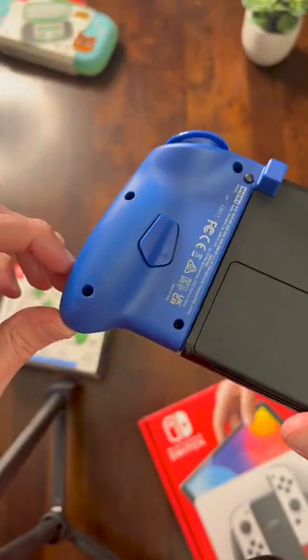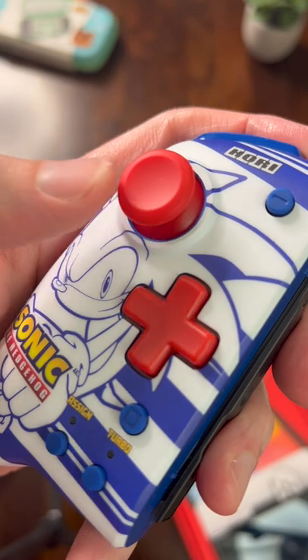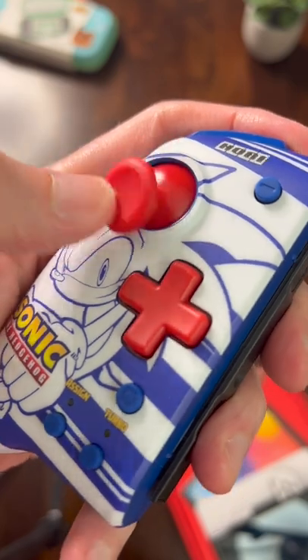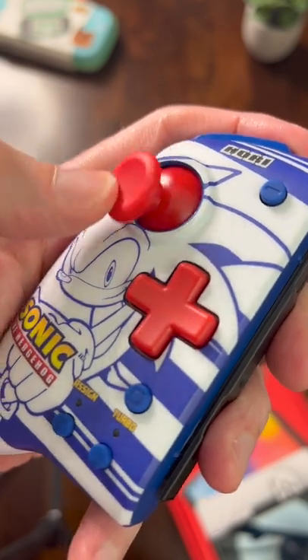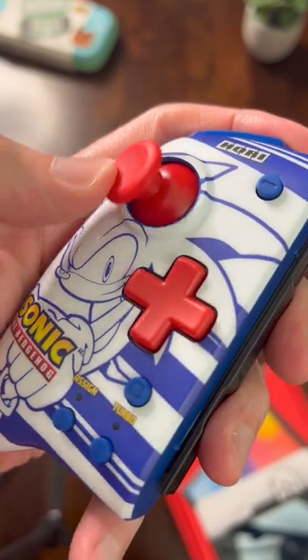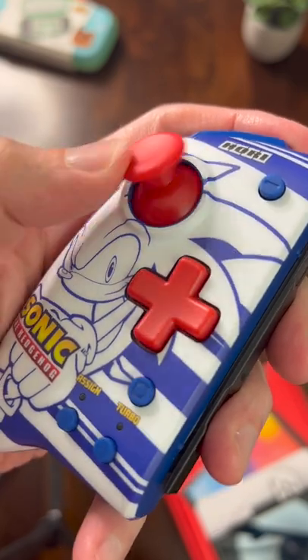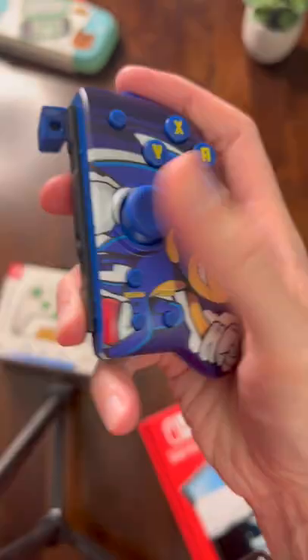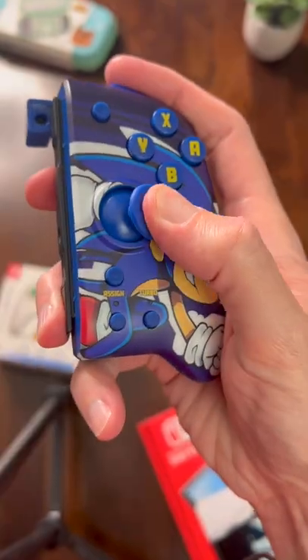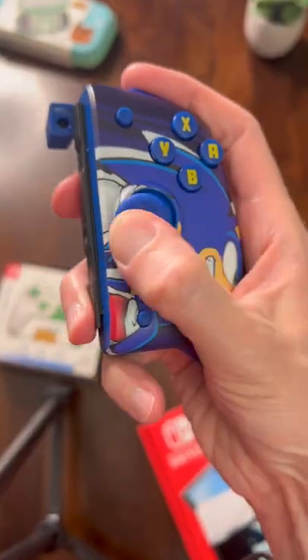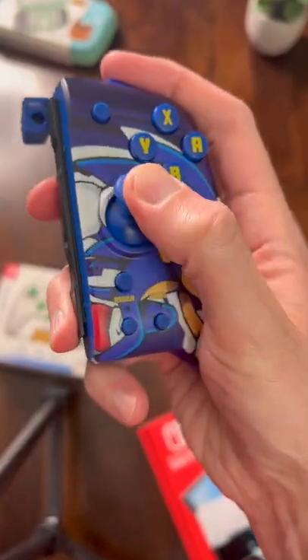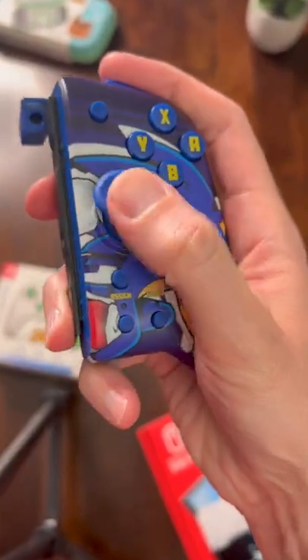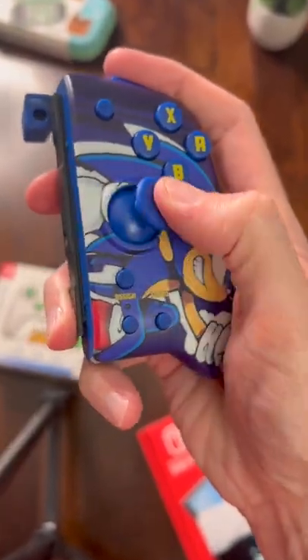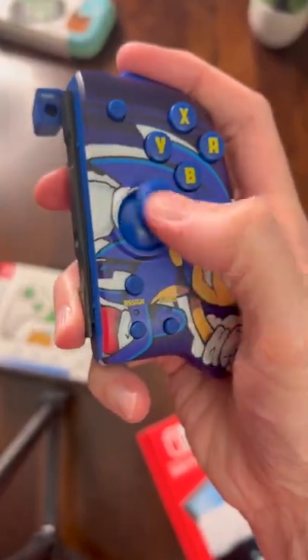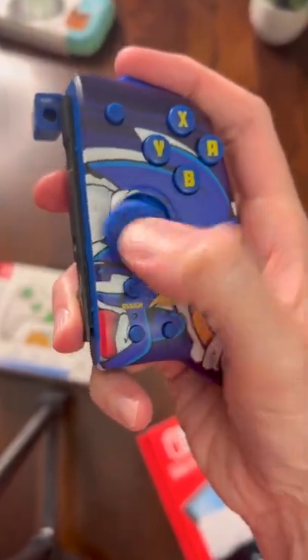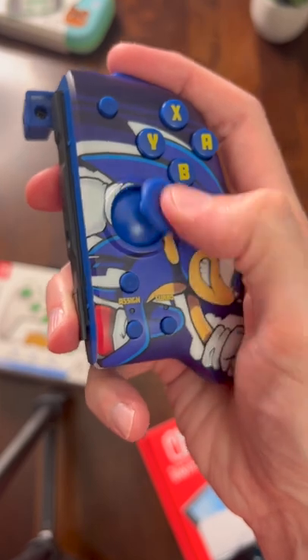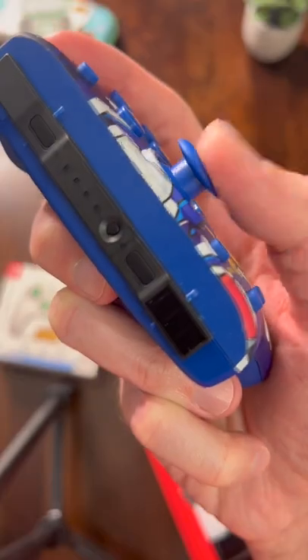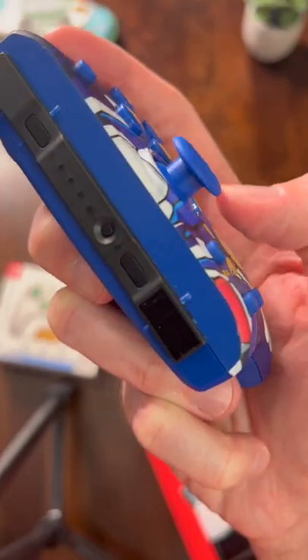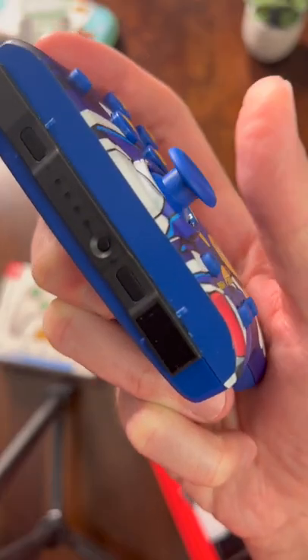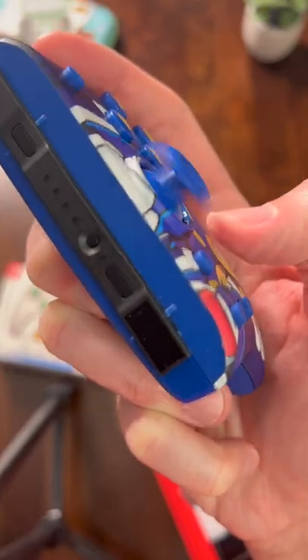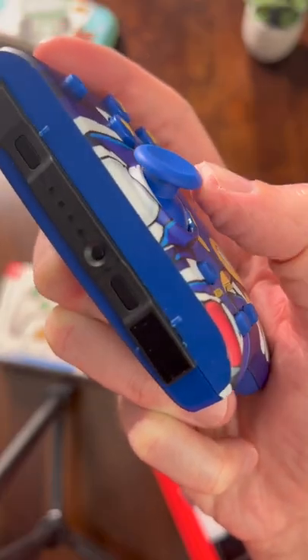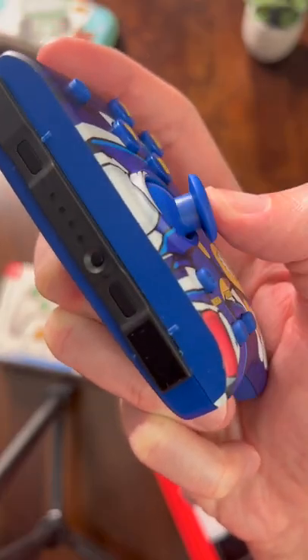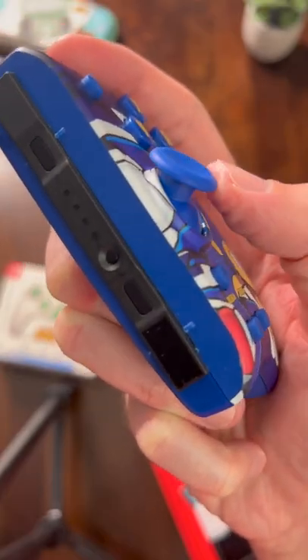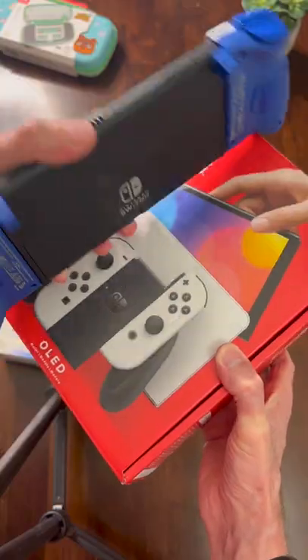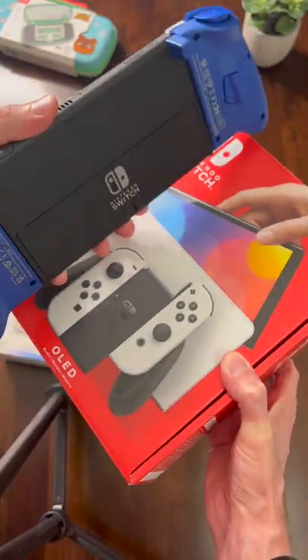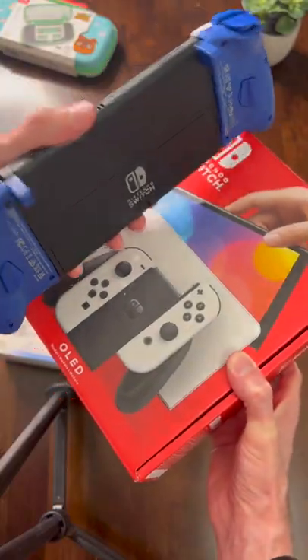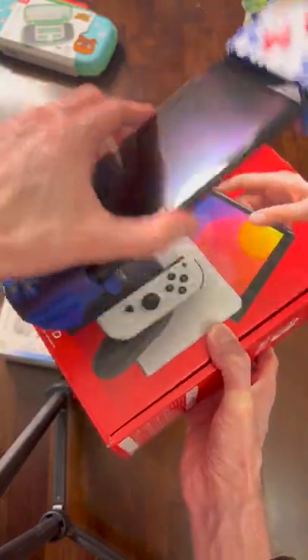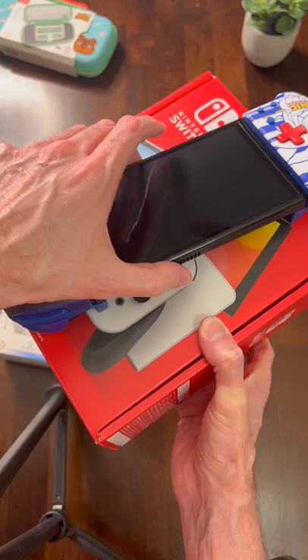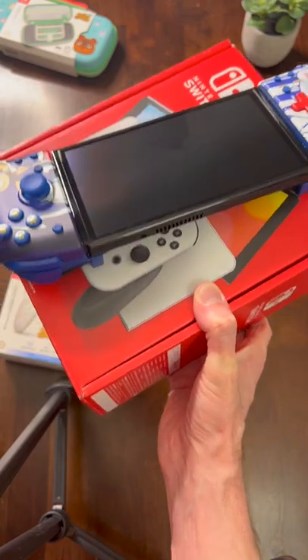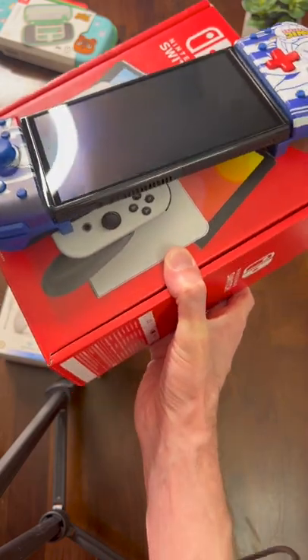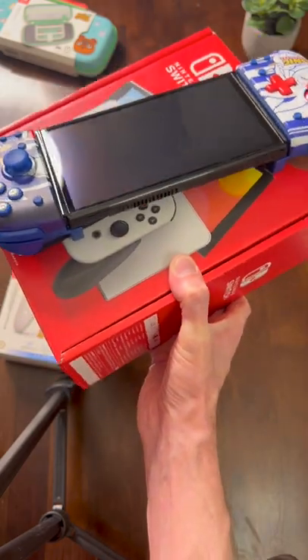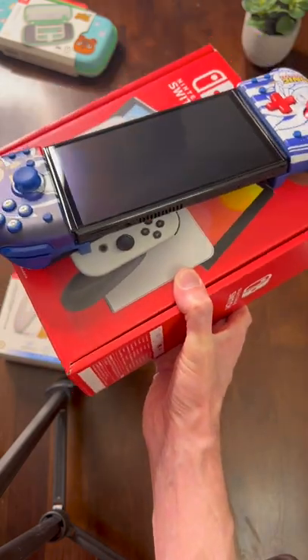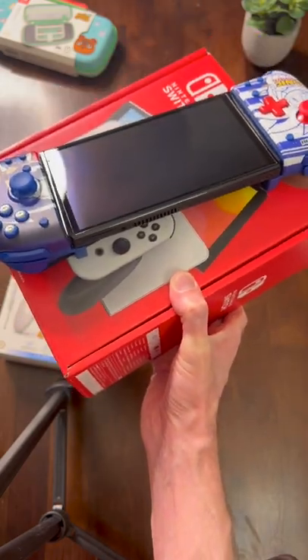My favorite thing though has to be these joysticks. They're made out of rubber and they just give you so much control, especially if you're going to be playing a console type game on your Nintendo Switch. And they designed it with these bumpers, so it's not going to actually hit buttons when you're just setting it down.